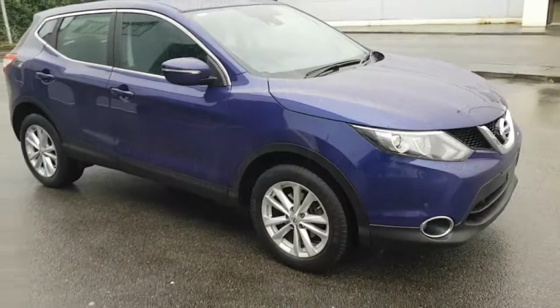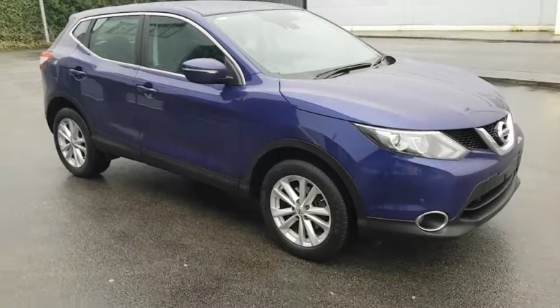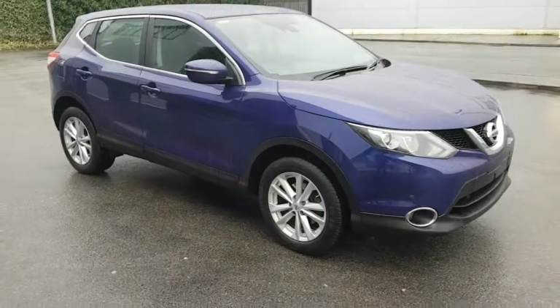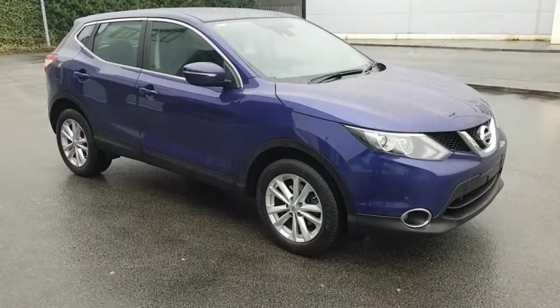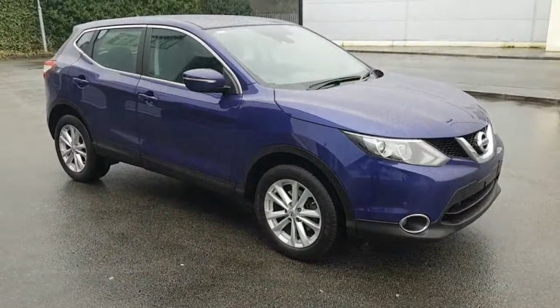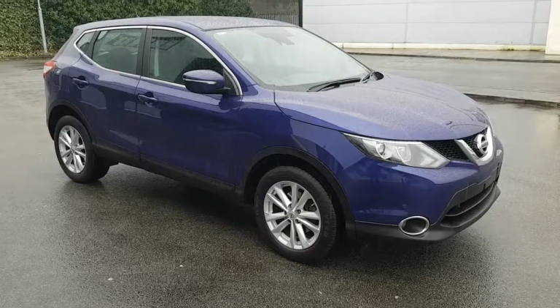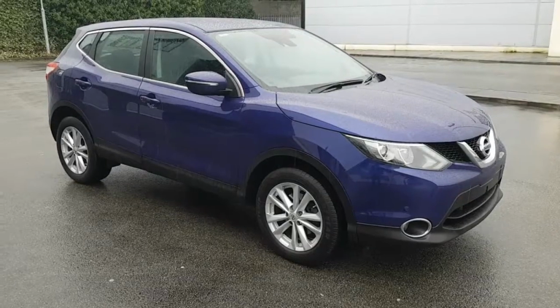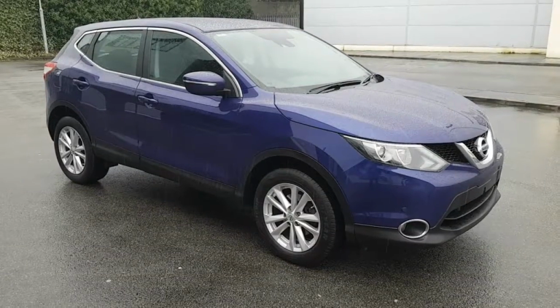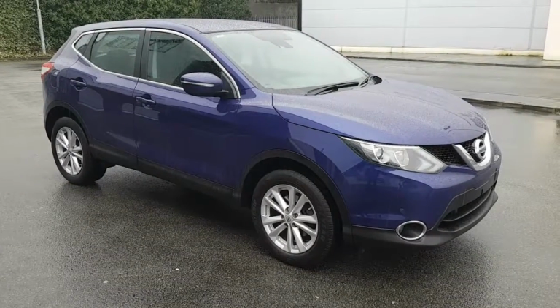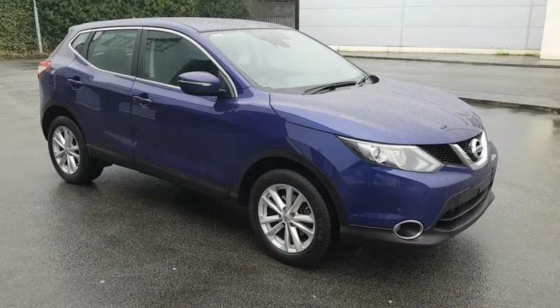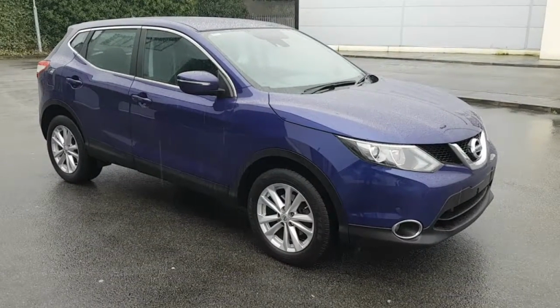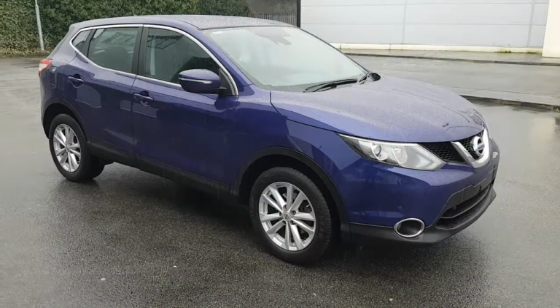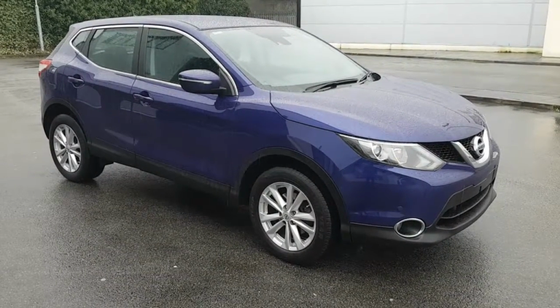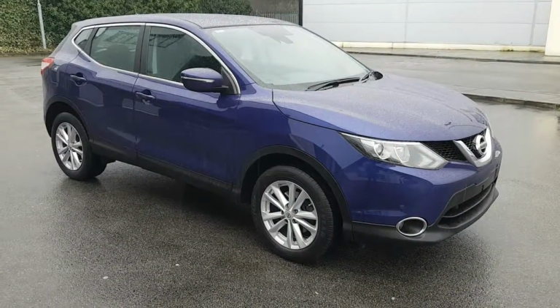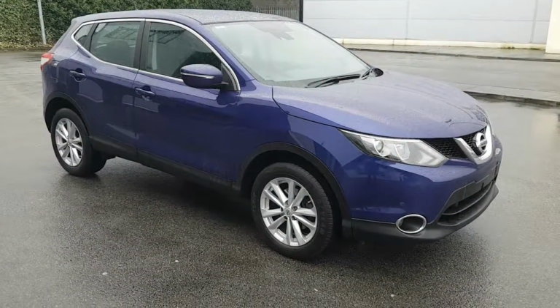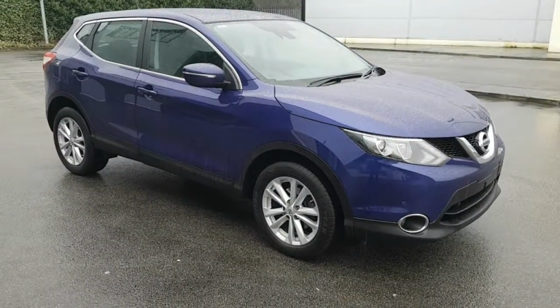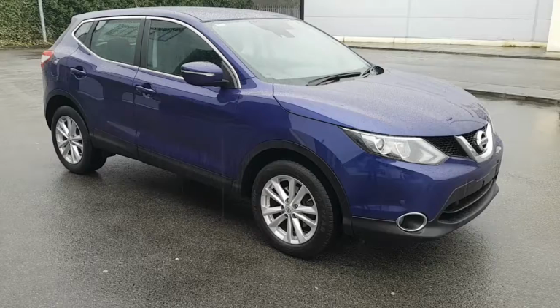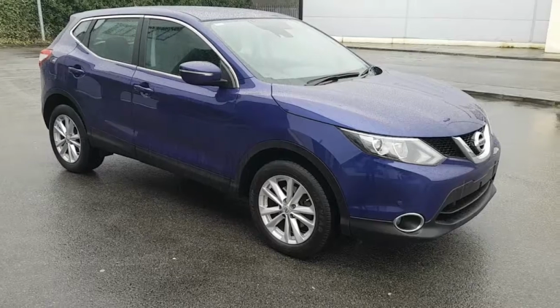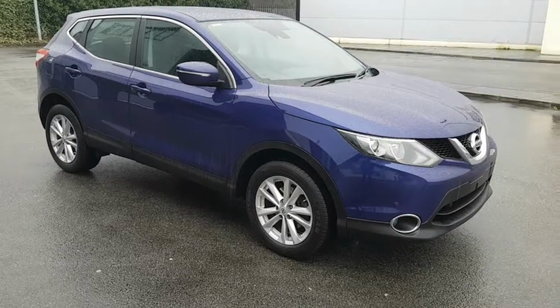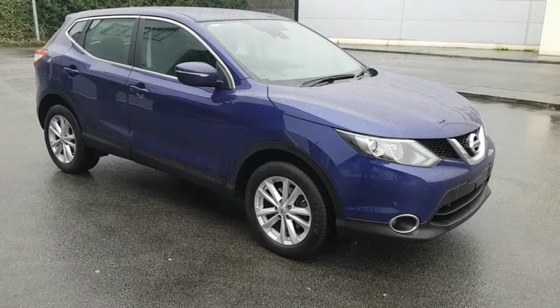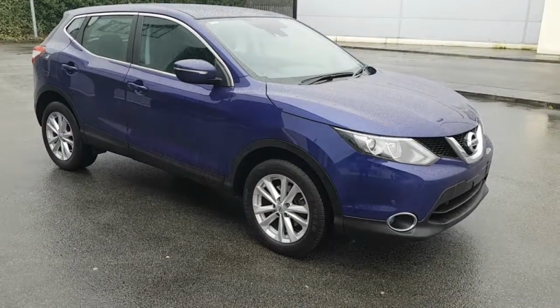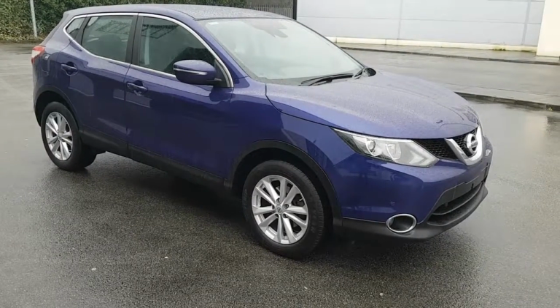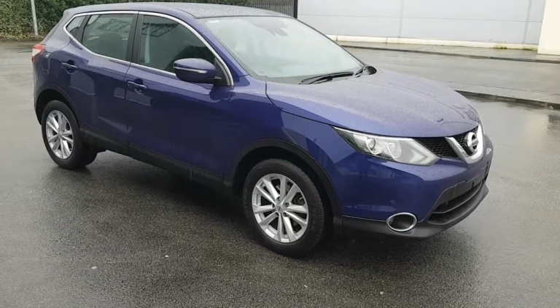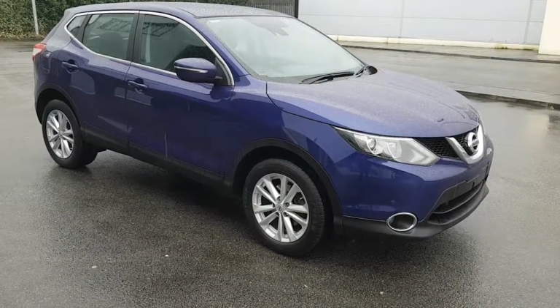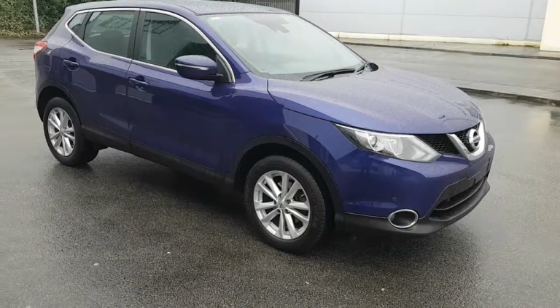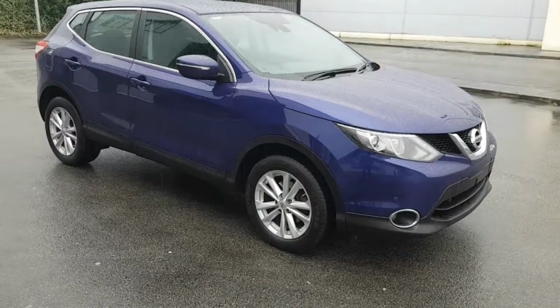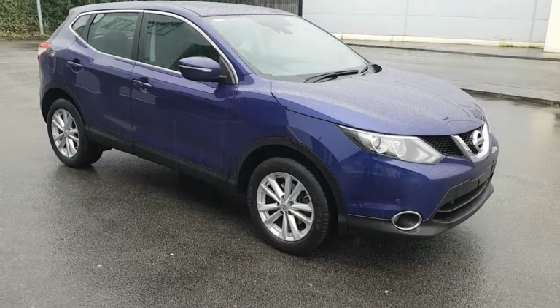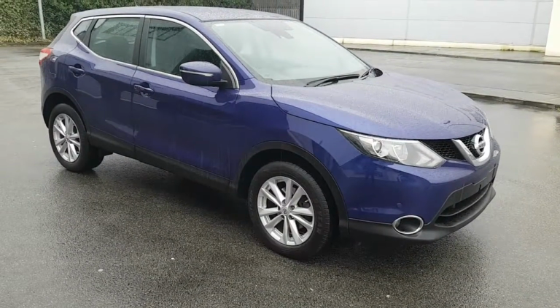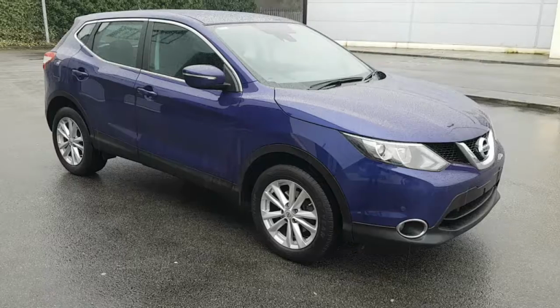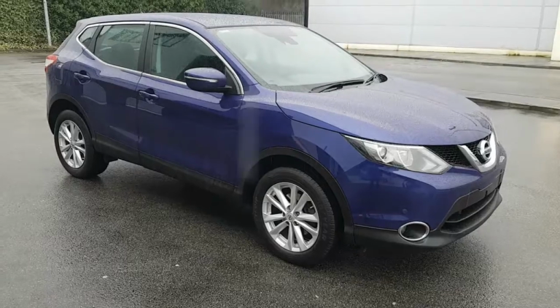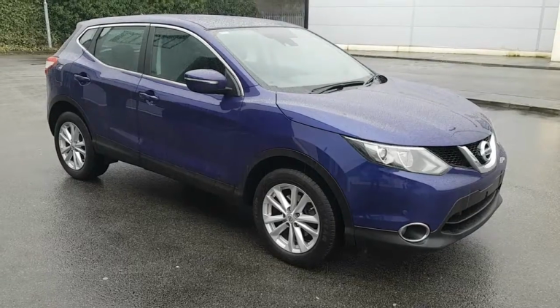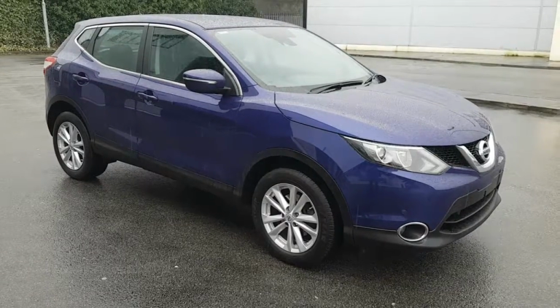If this is something that interests you, you should give us a call back. I also have a Kia Sportage which would be slightly larger — 1.7 diesel, it's the EX with the panoramic sunroof. It's 2012; I'm not sure if that would be new enough for you.